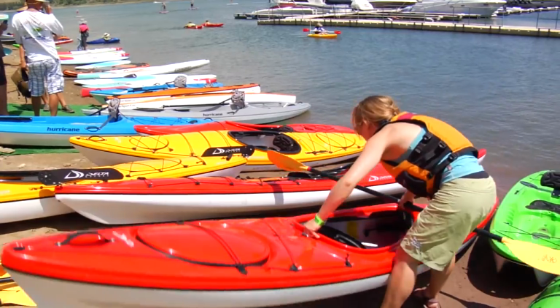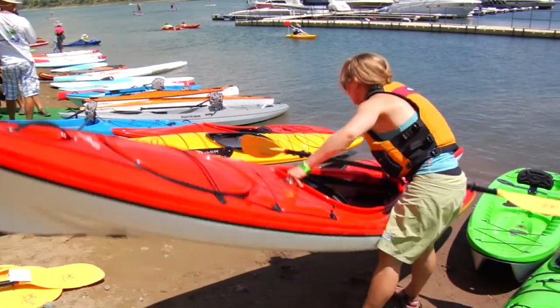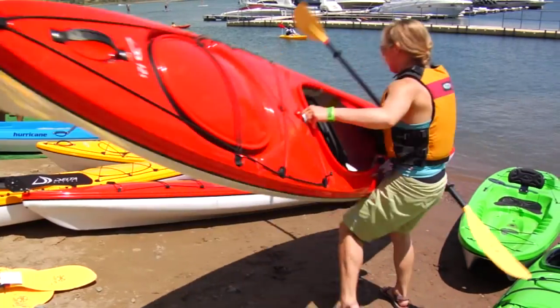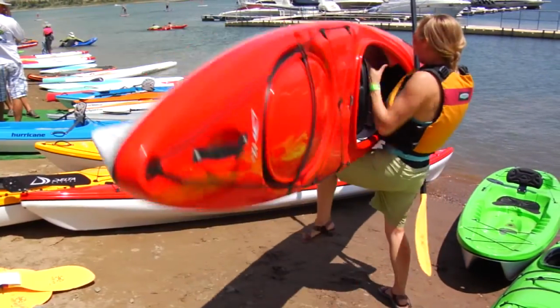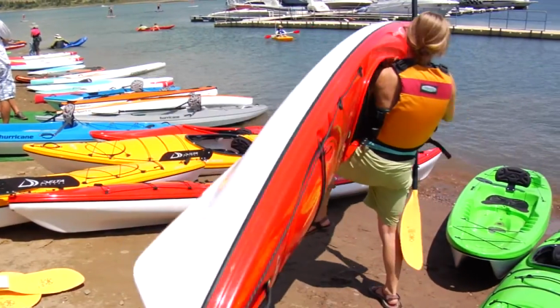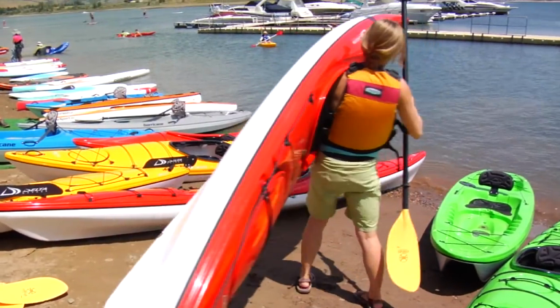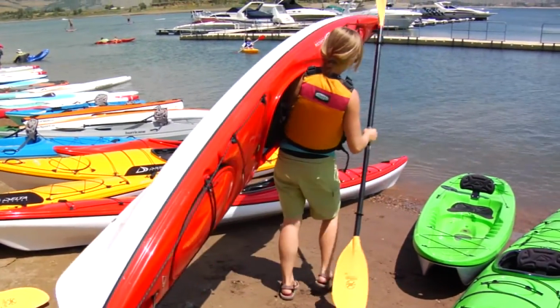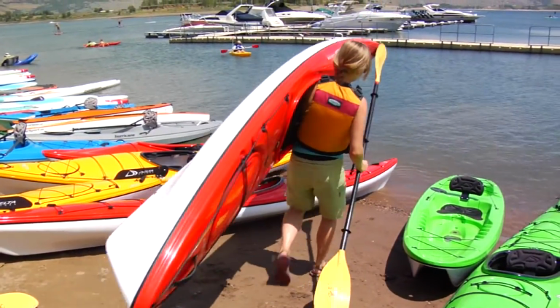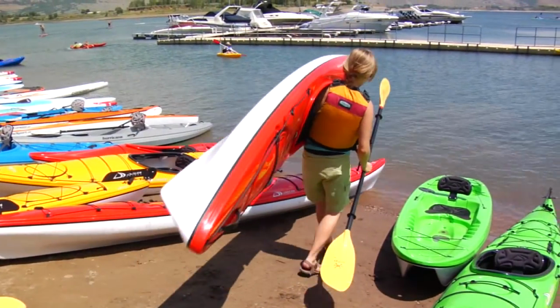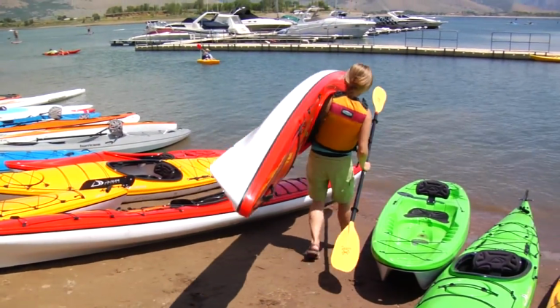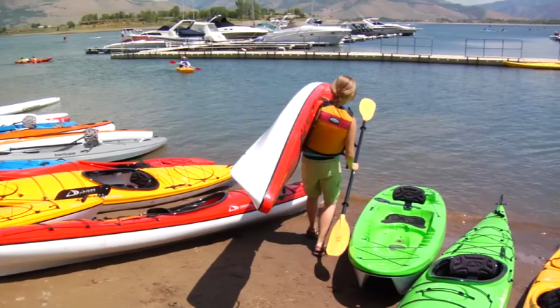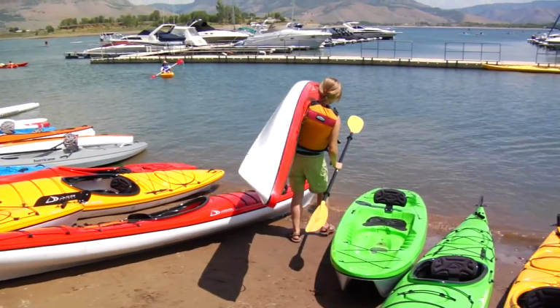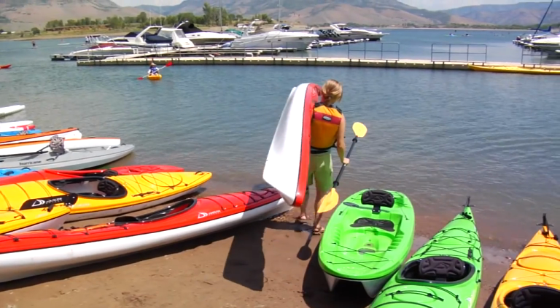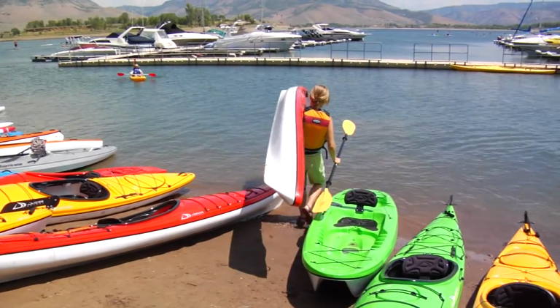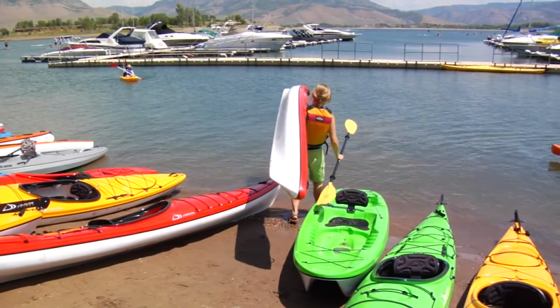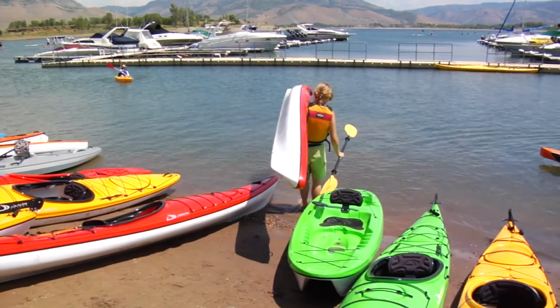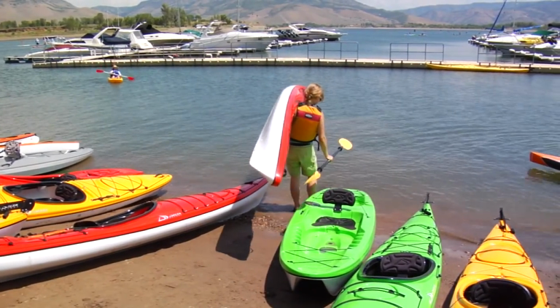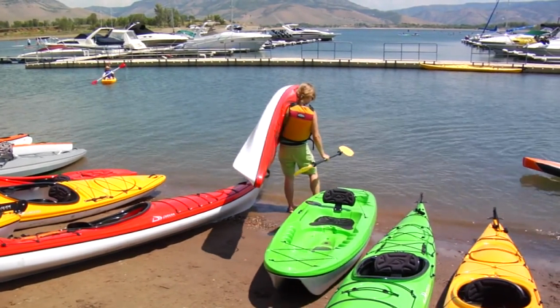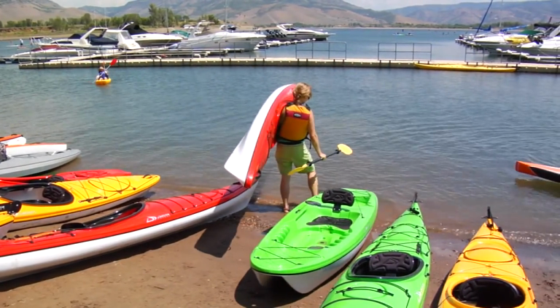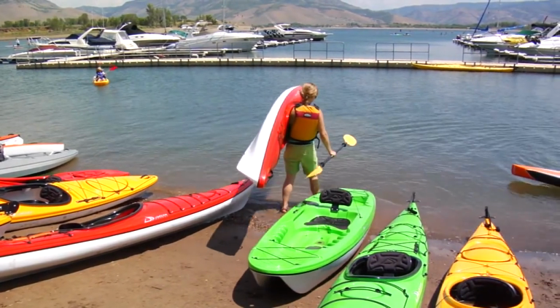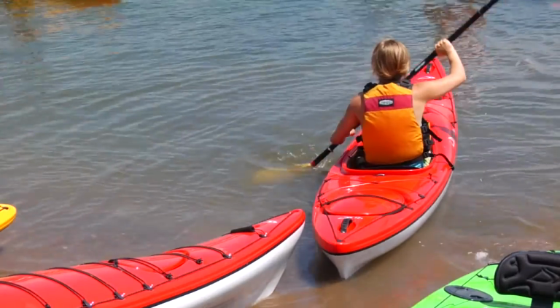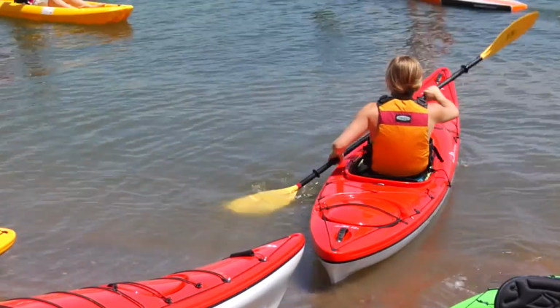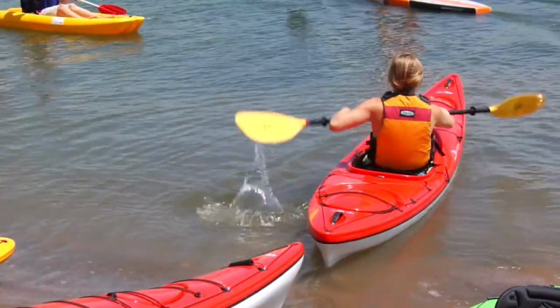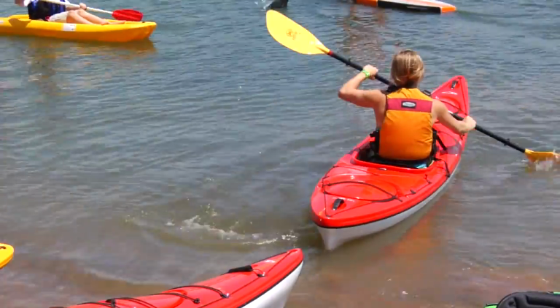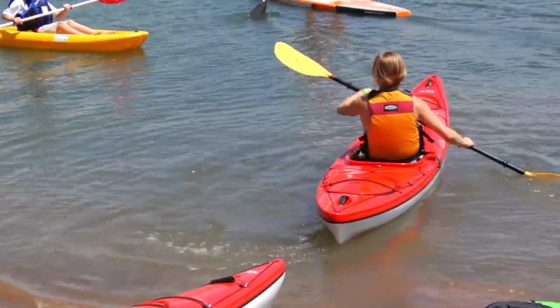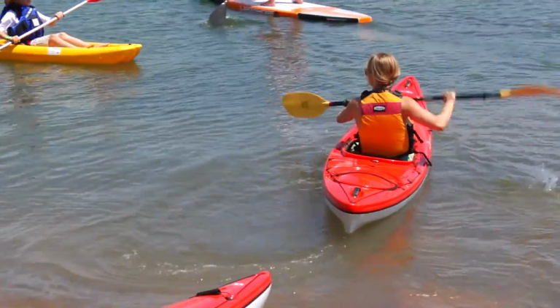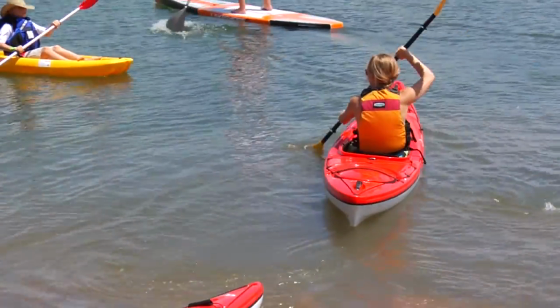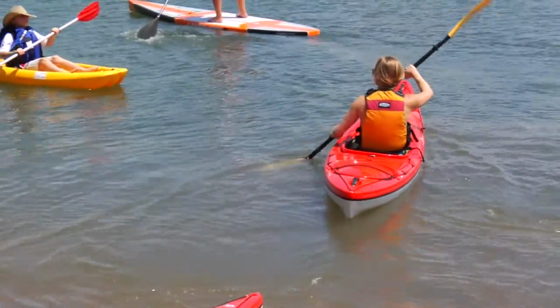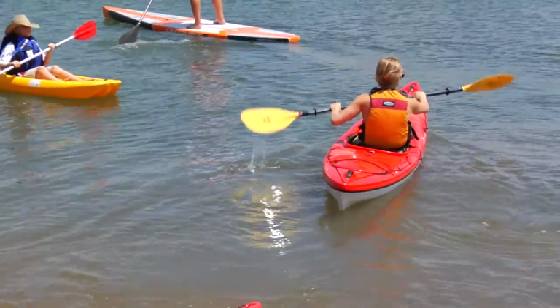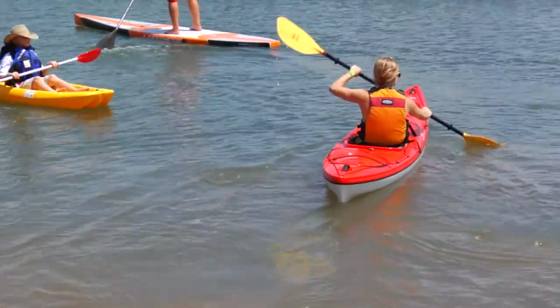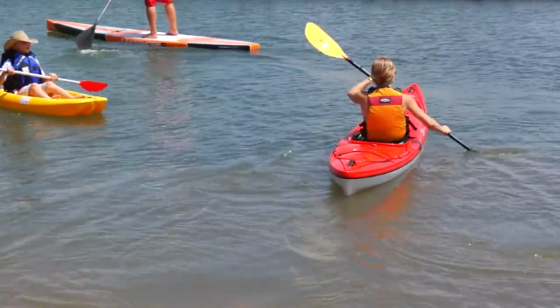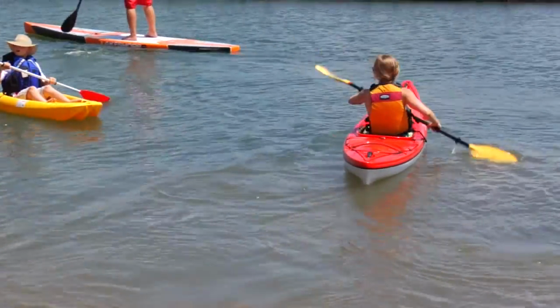This is our new 12-foot kayak. The big thing about it is it's under 40 pounds — coming in at 38 pounds it's really lightweight — and it has a lot of features that you're going to need to have a good, comfortable, safe day on the water.